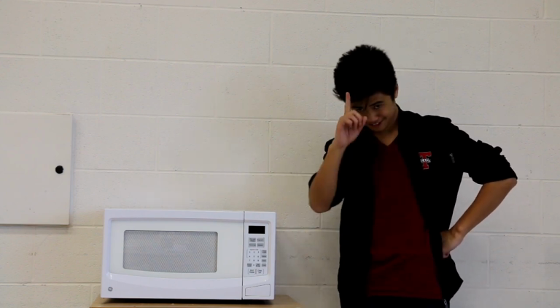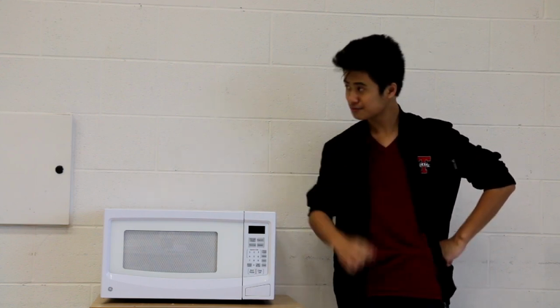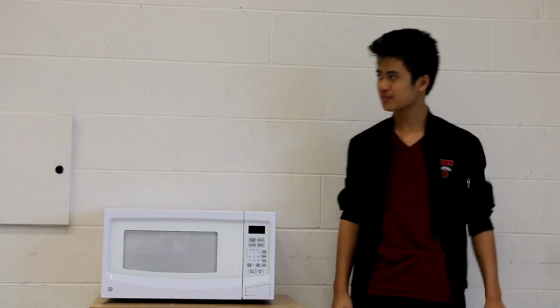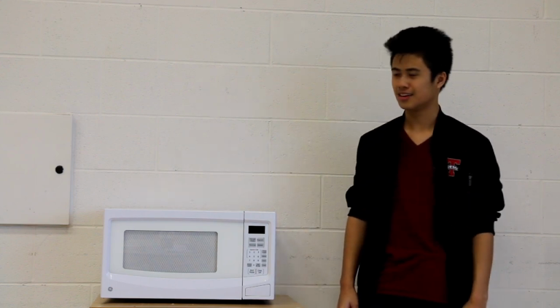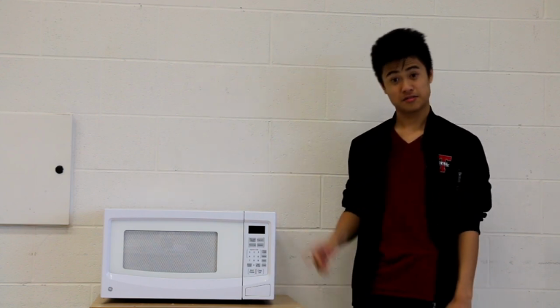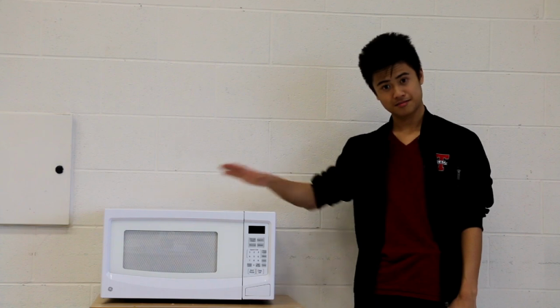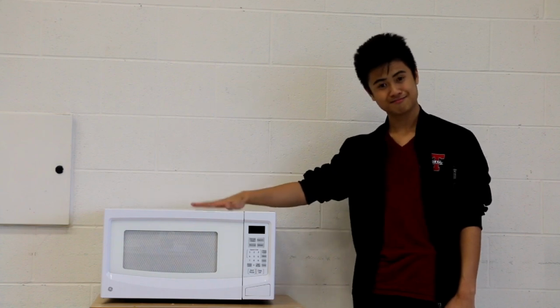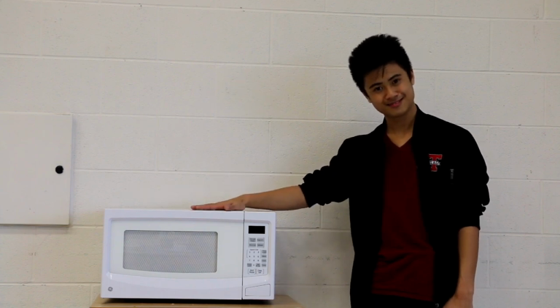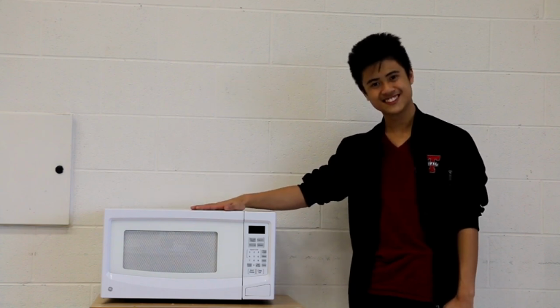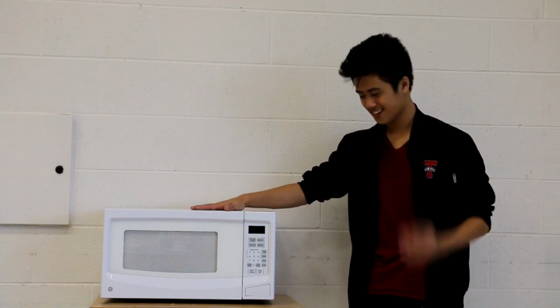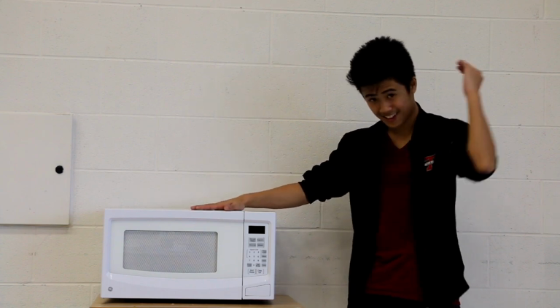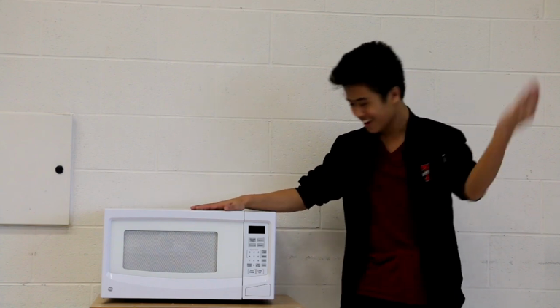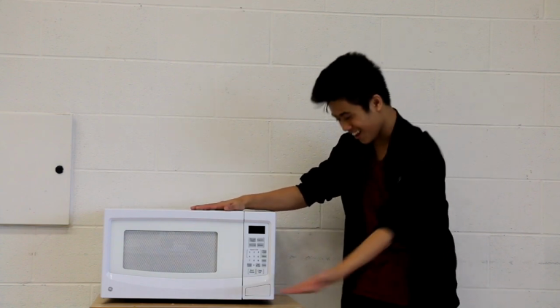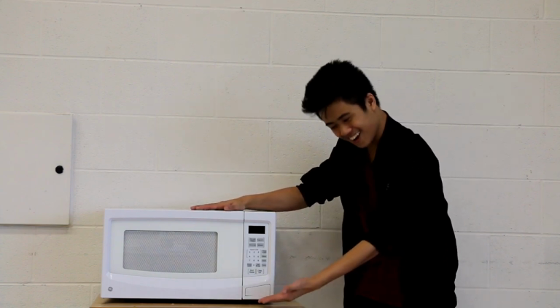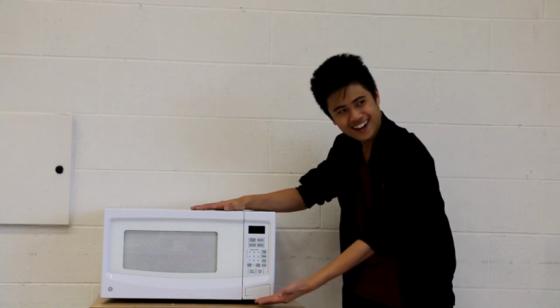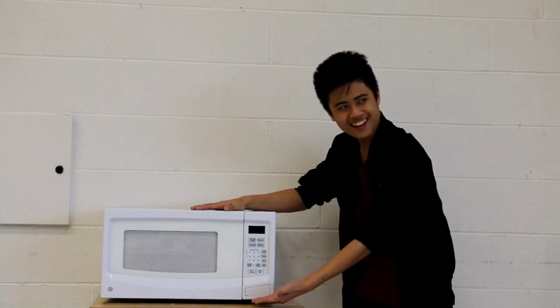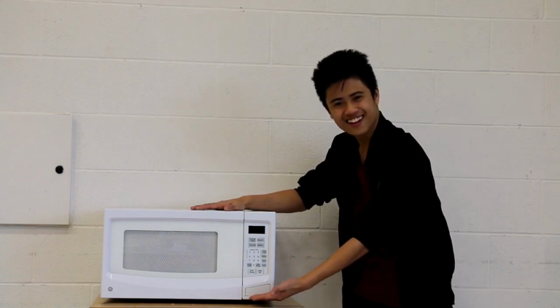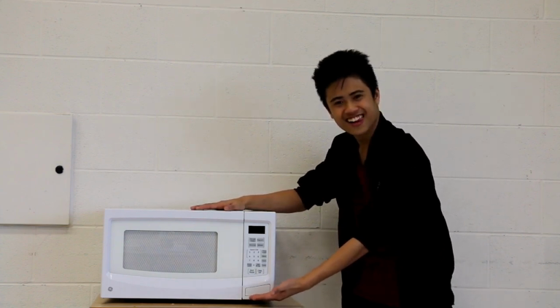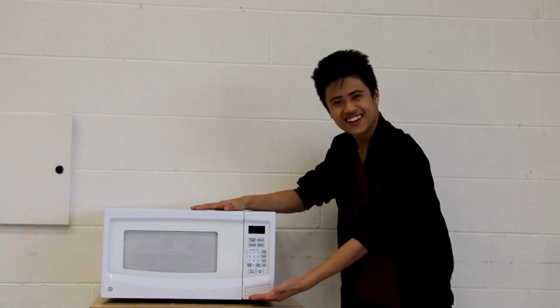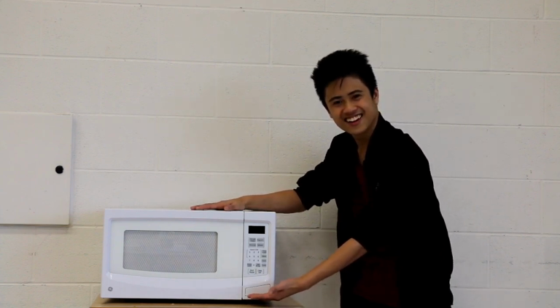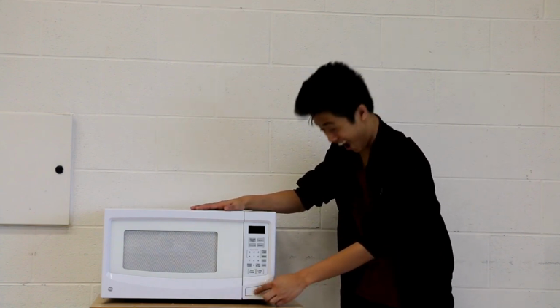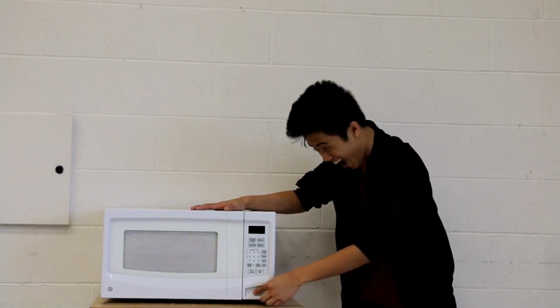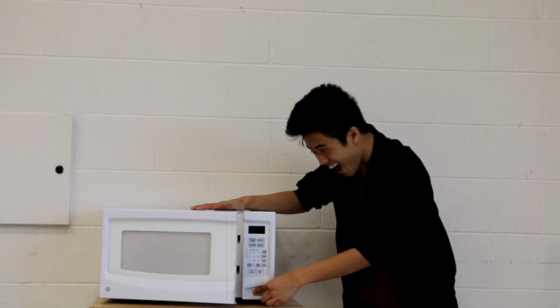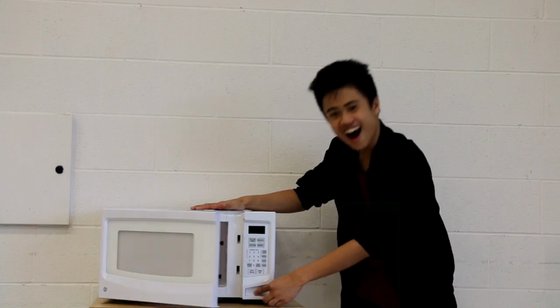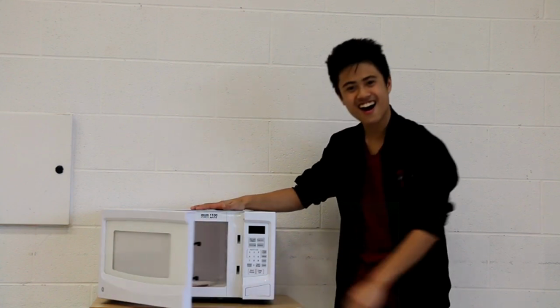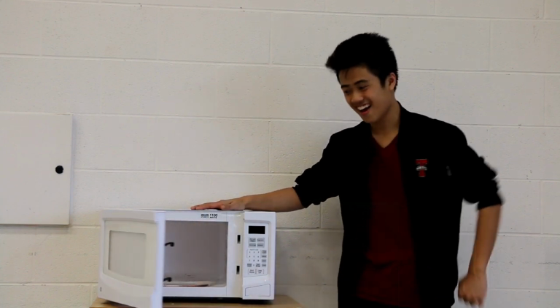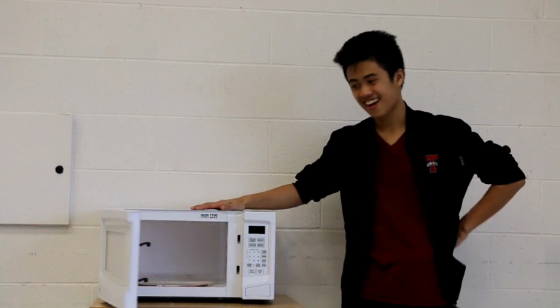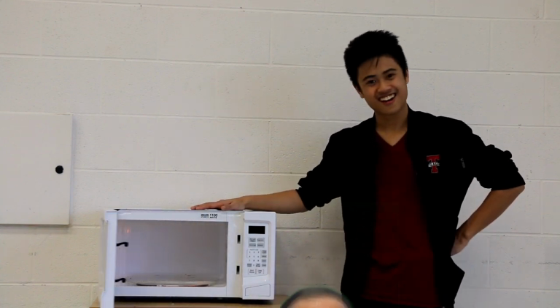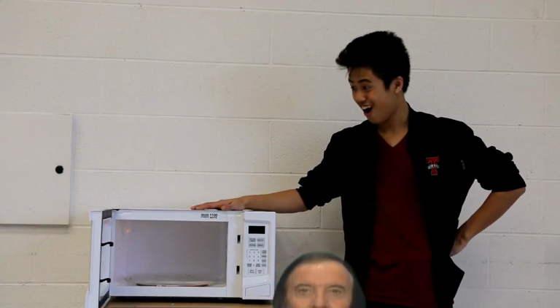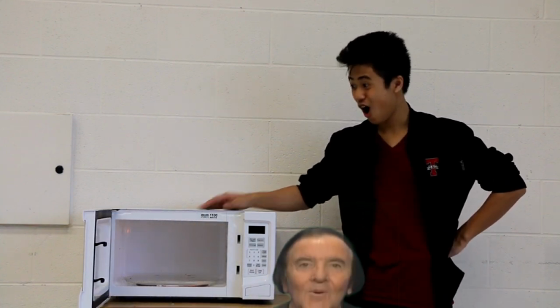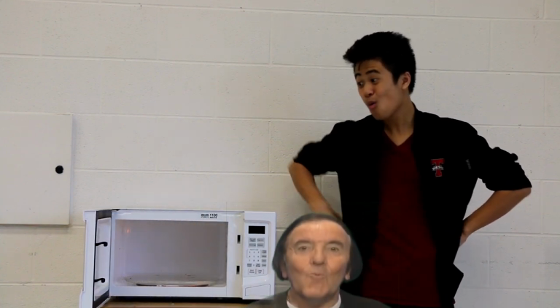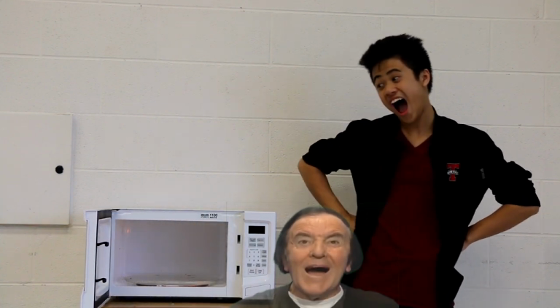Firstly, to begin the proper usage of our microwaves, you must push the button on the bottom right corner of the machine, like so. Upon doing this, the door should spring open.